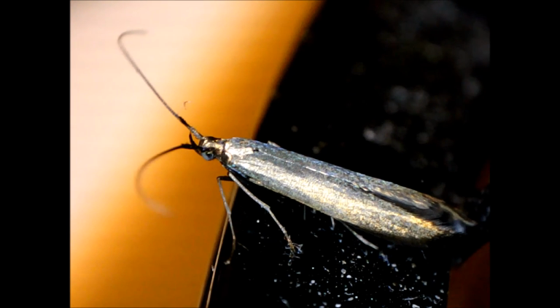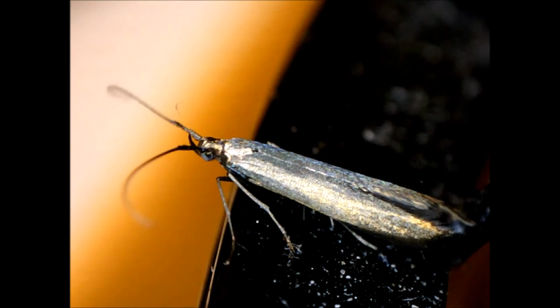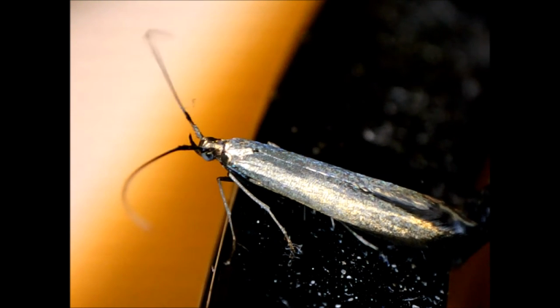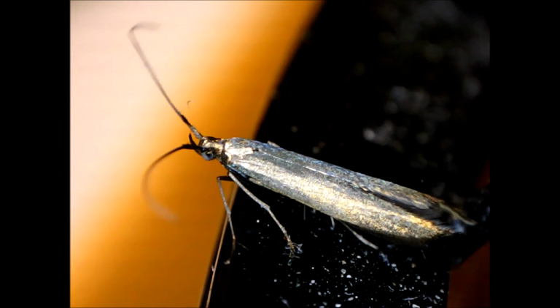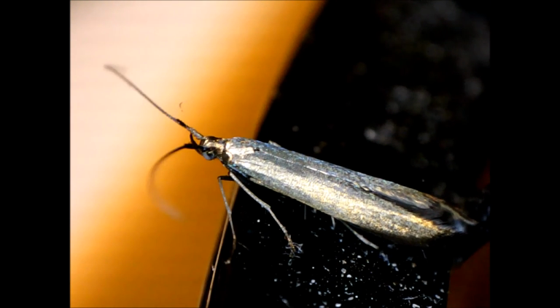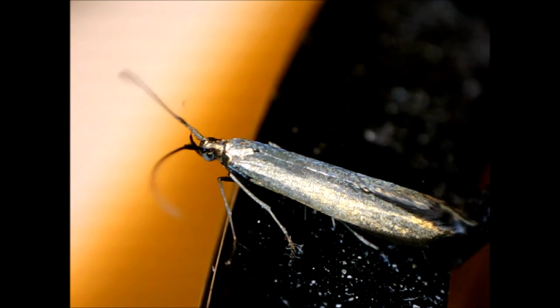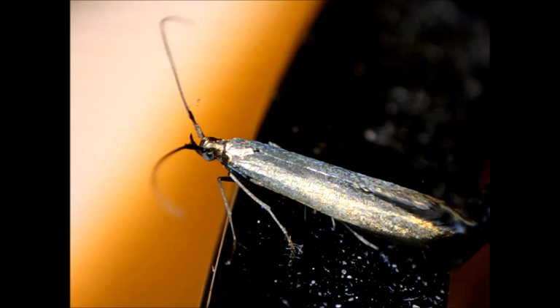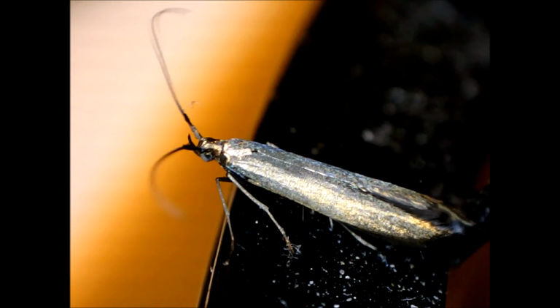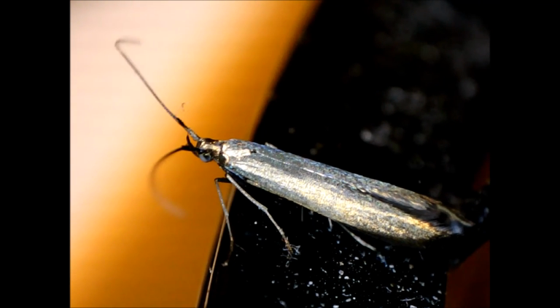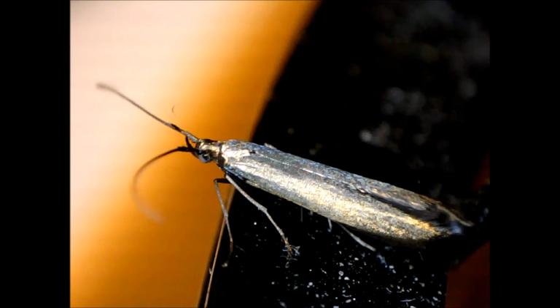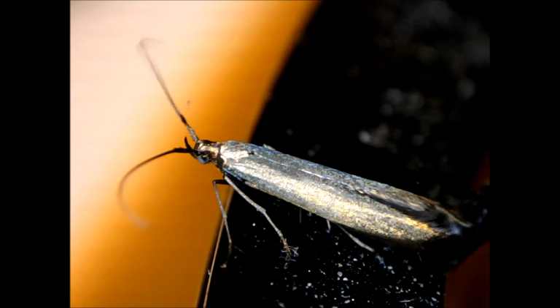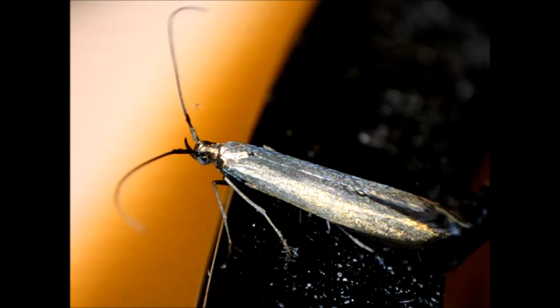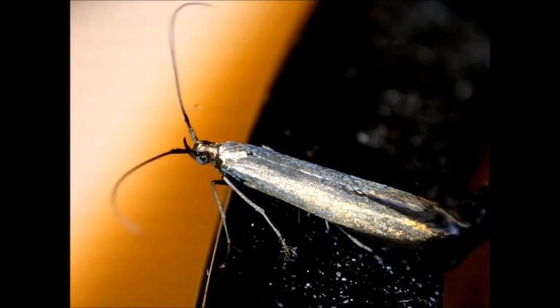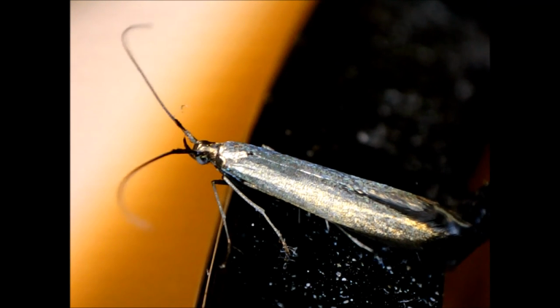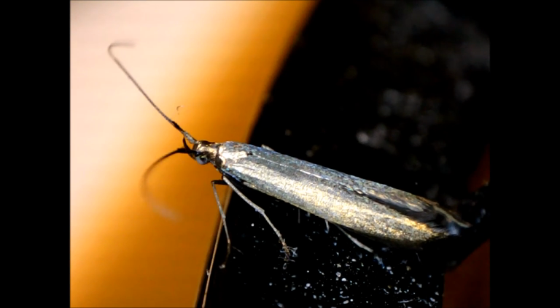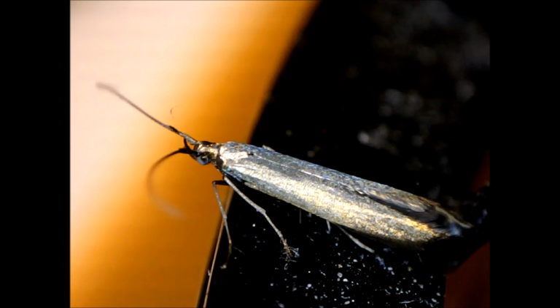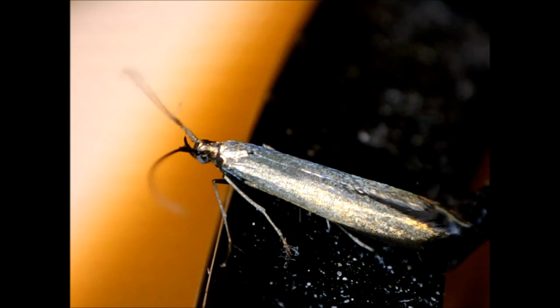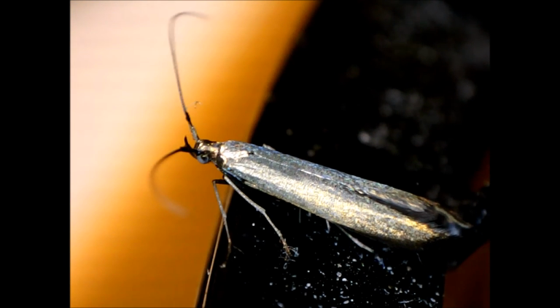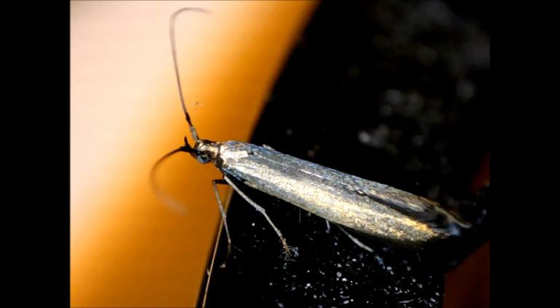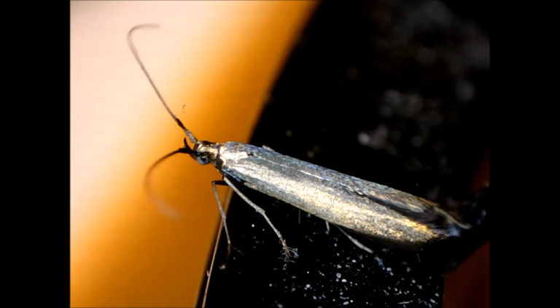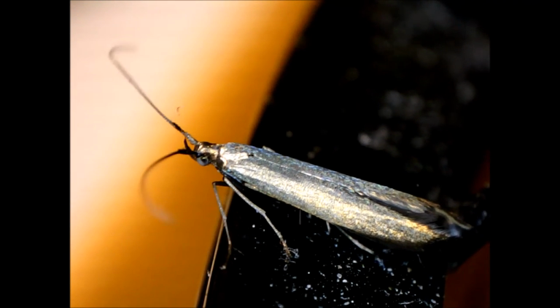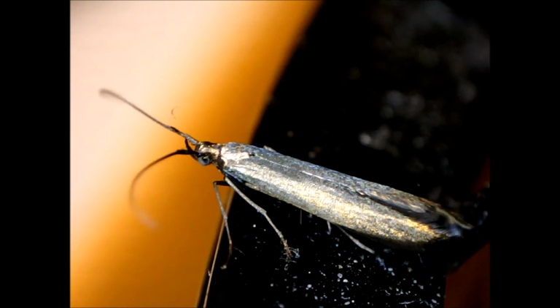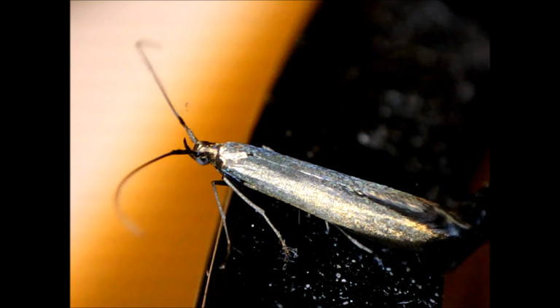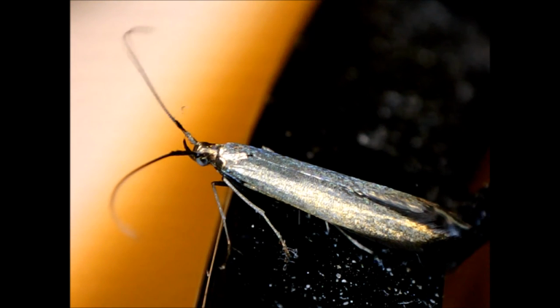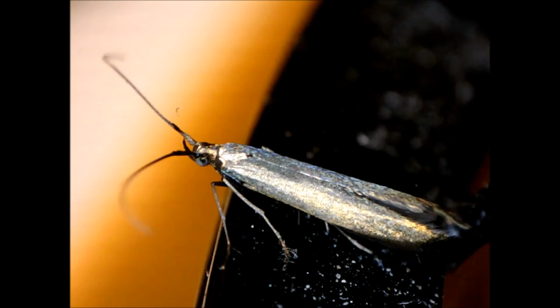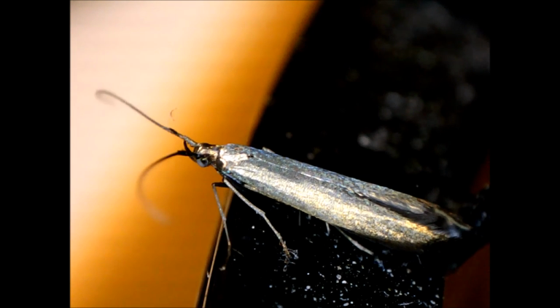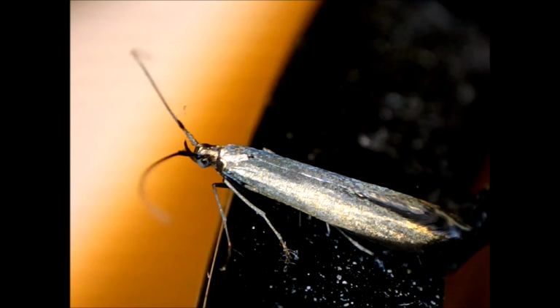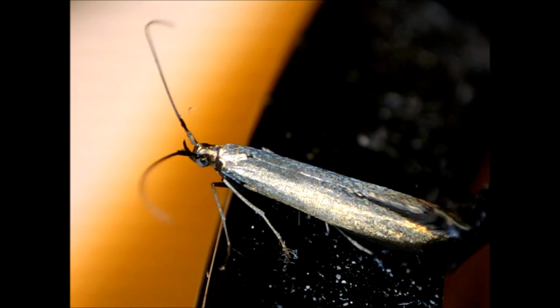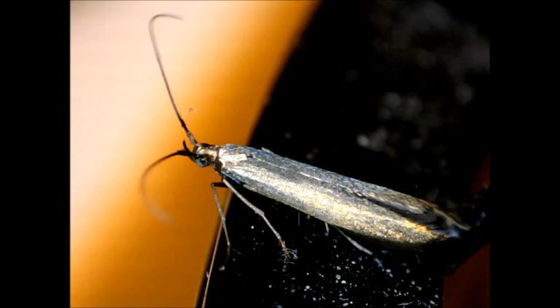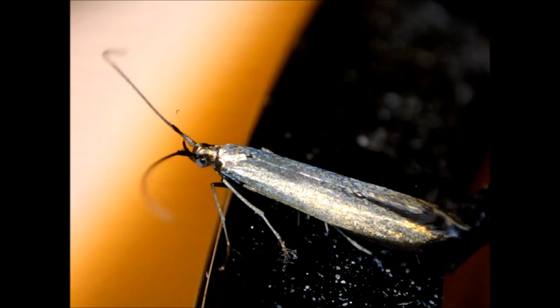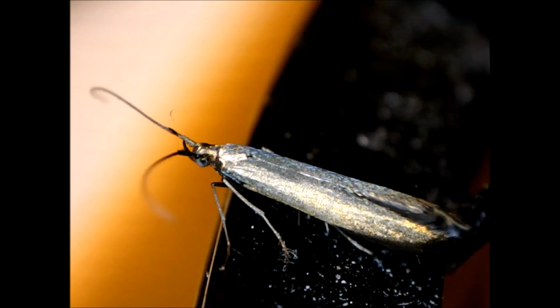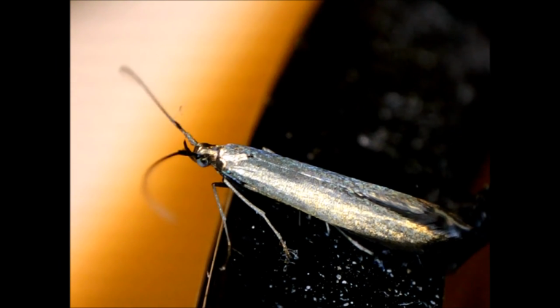The larvae of many species use silk to make protective cases of gravel, sand, twigs, or other debris. The name Trichoptera comes from Greek, meaning hair plus wing.